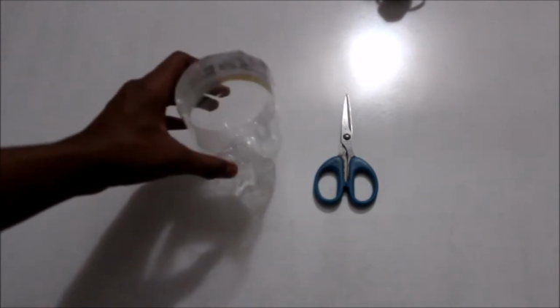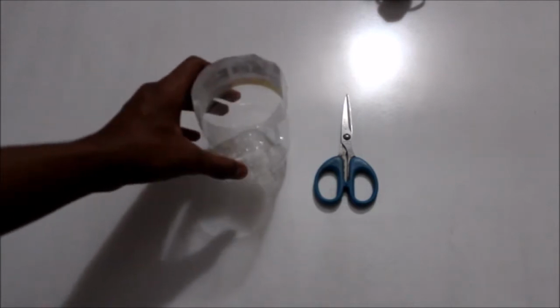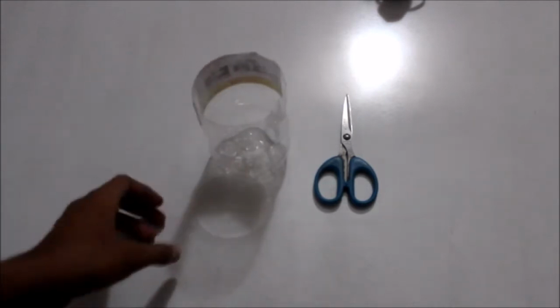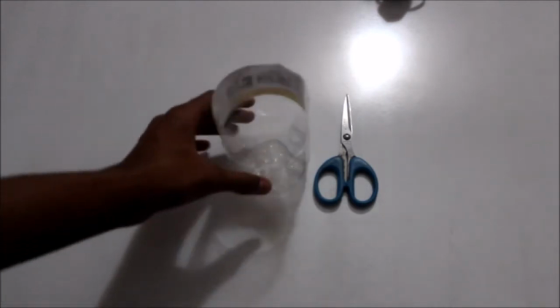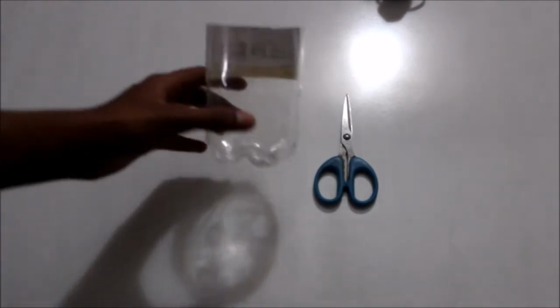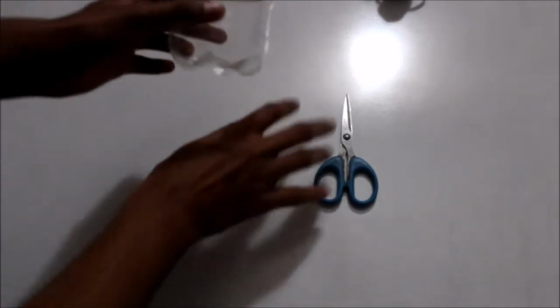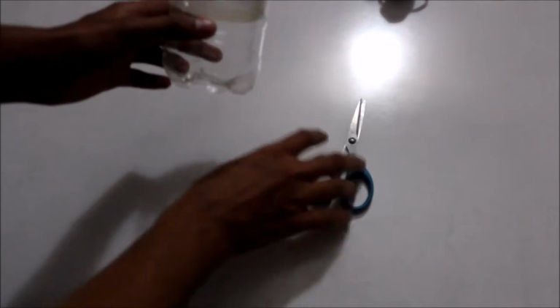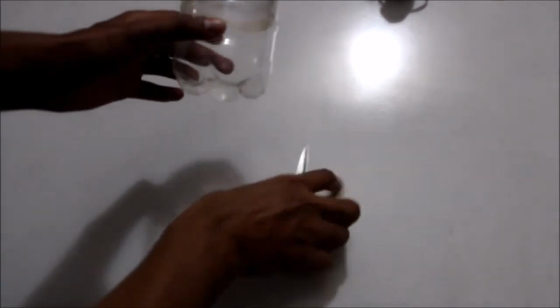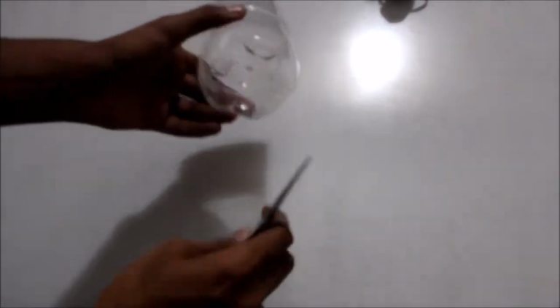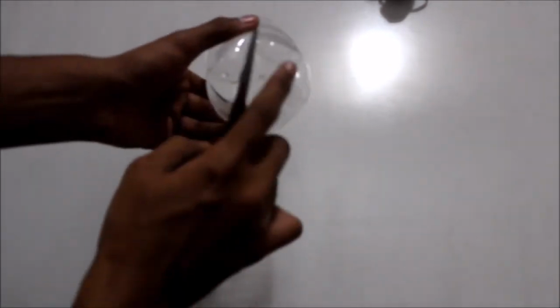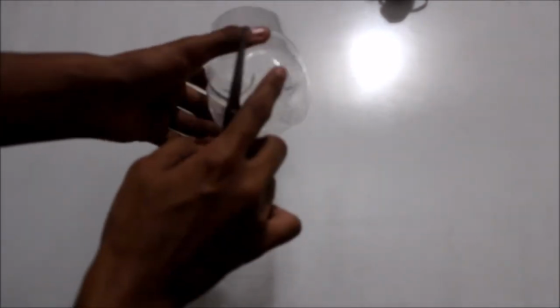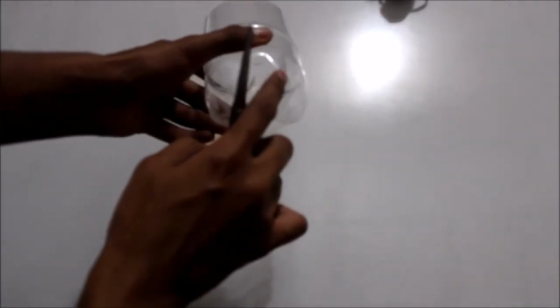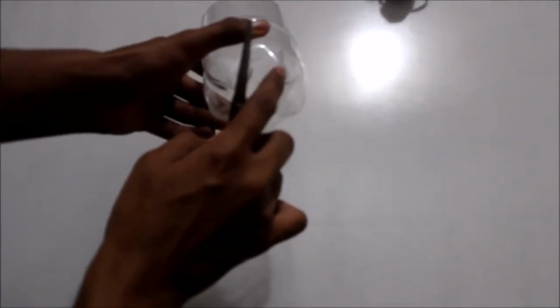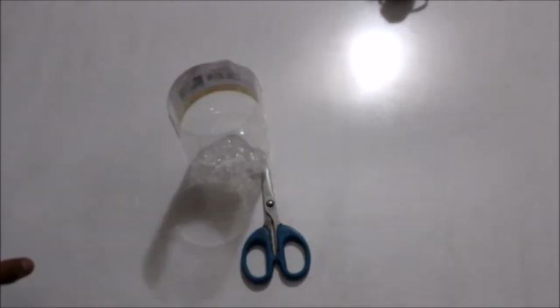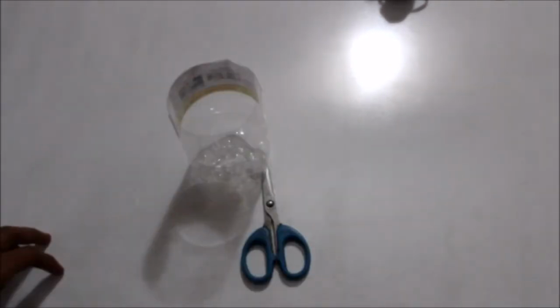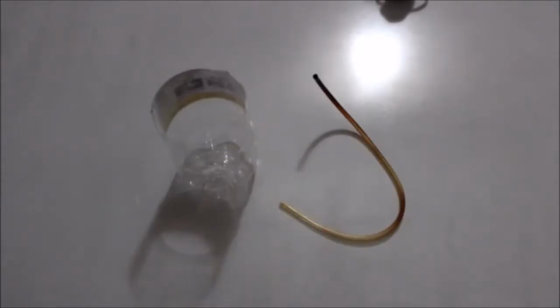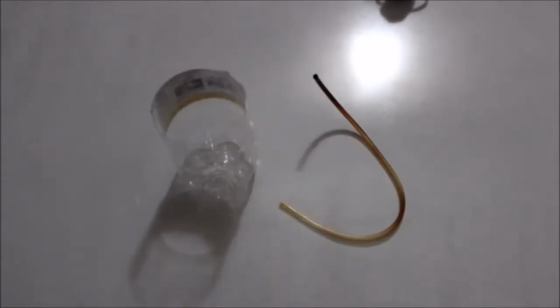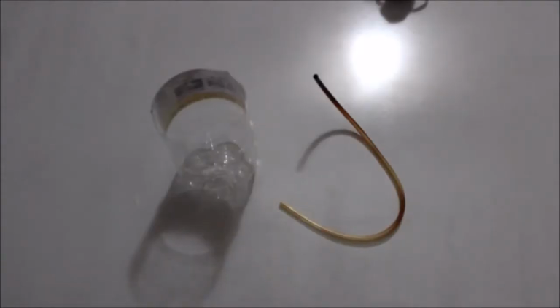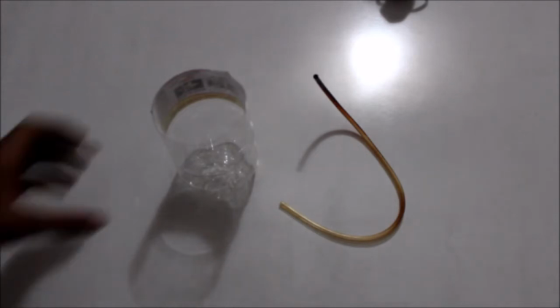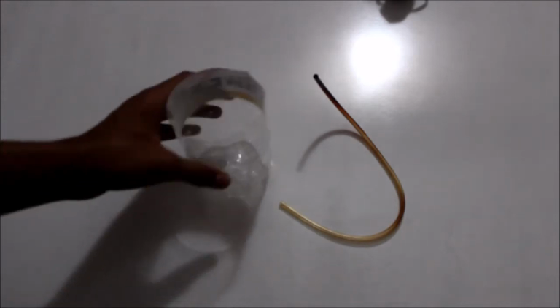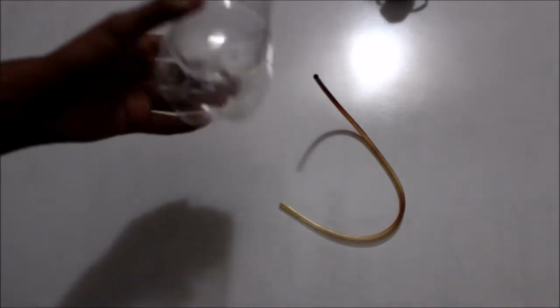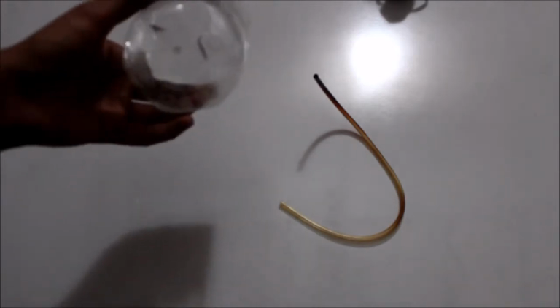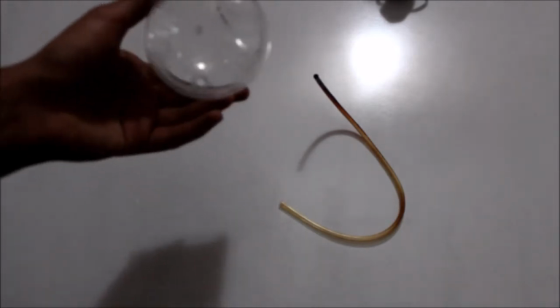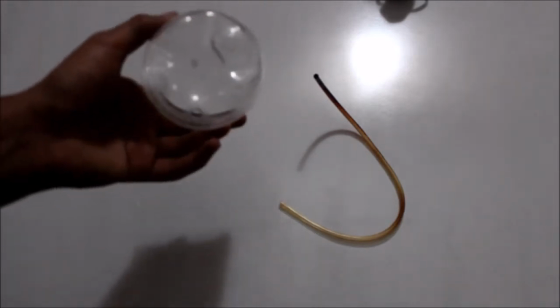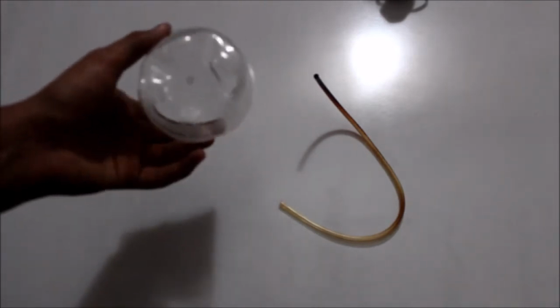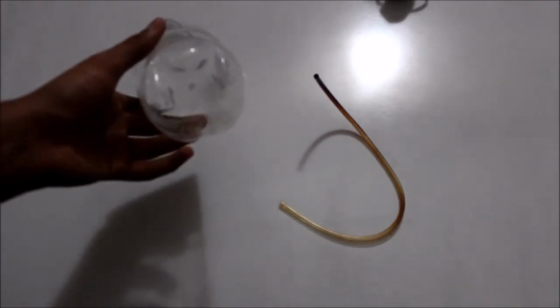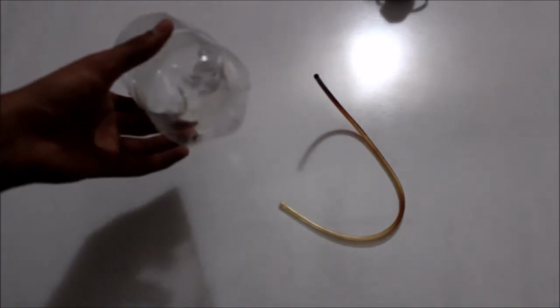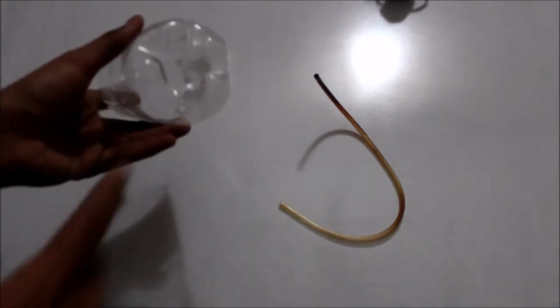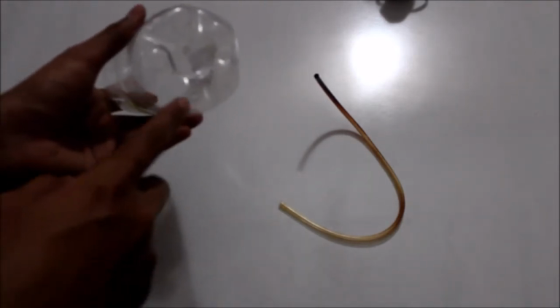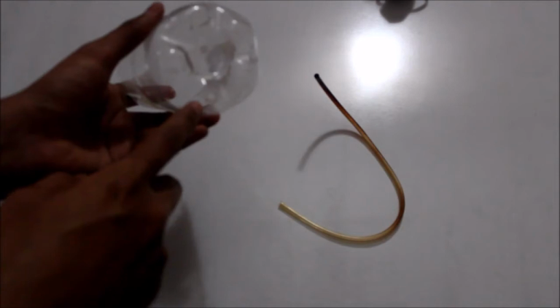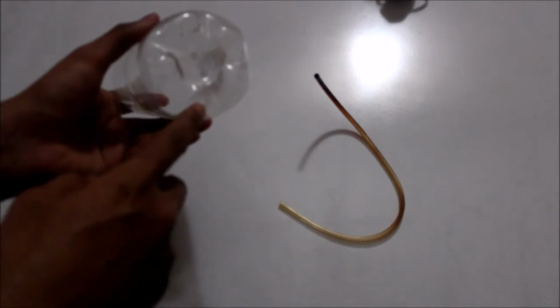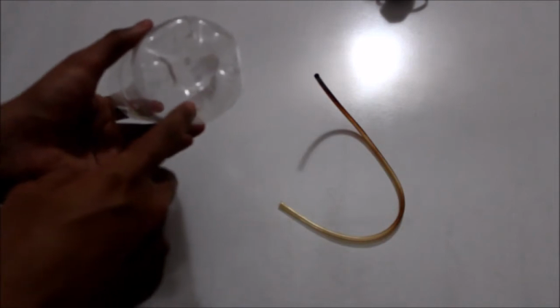What we do next is we use a pair of scissors to make a hole at the corner in the base. I now have my cup-shaped liquid container and as you can see I have made a hole right here.